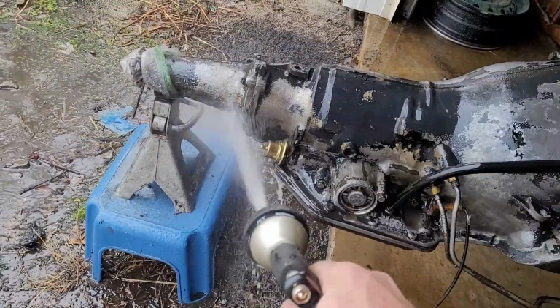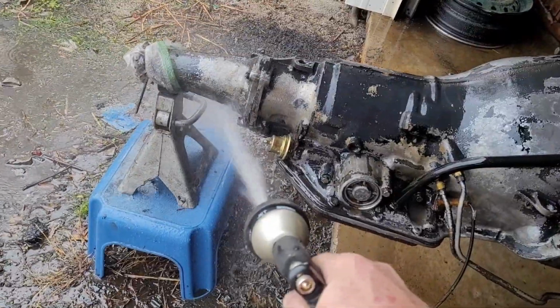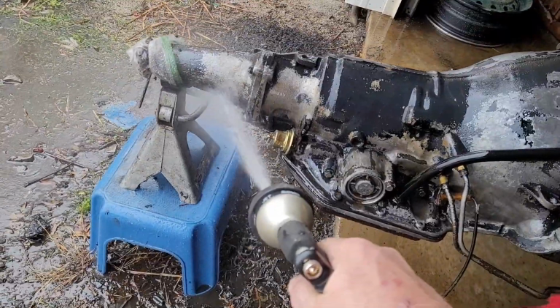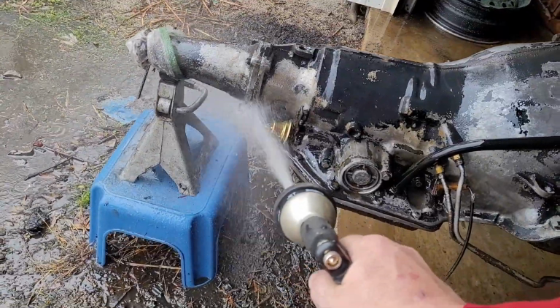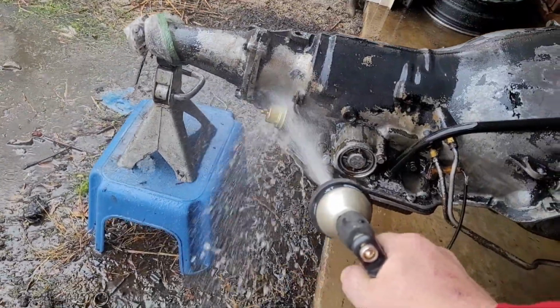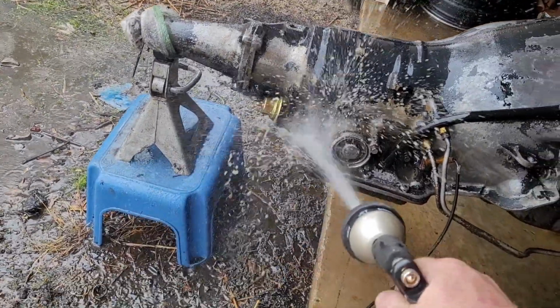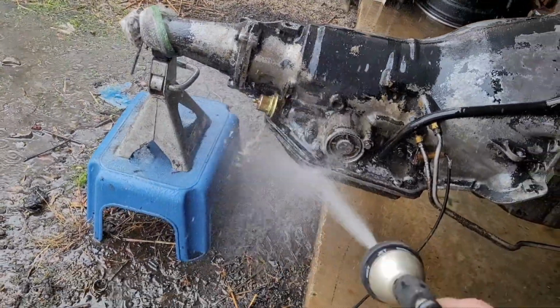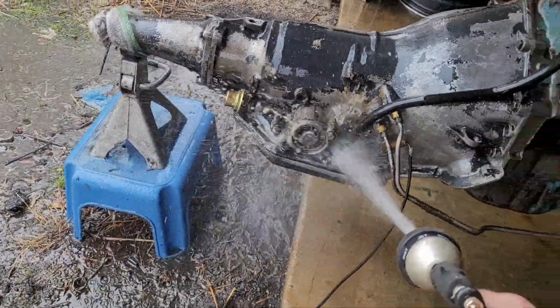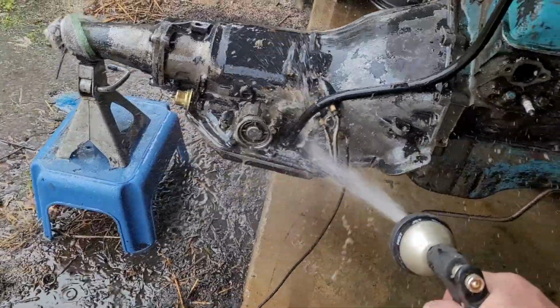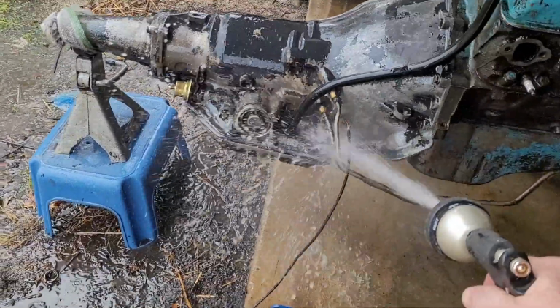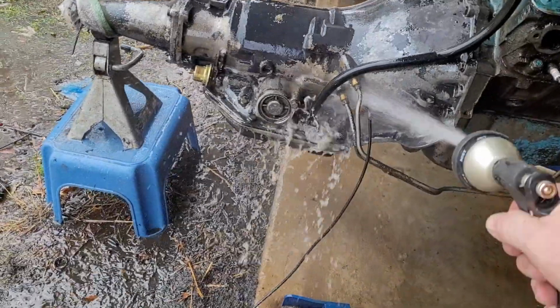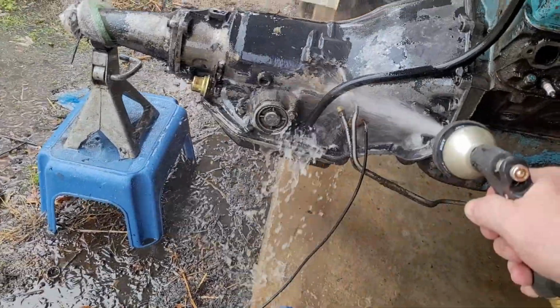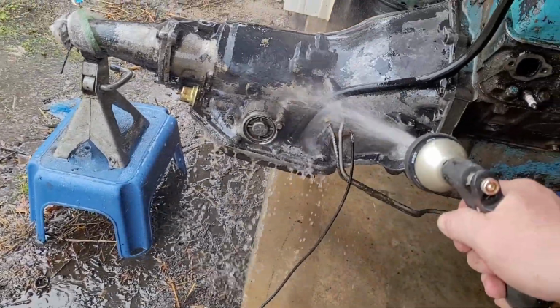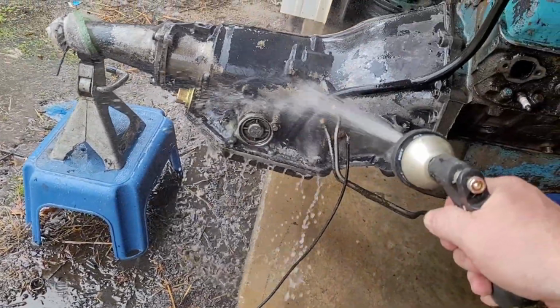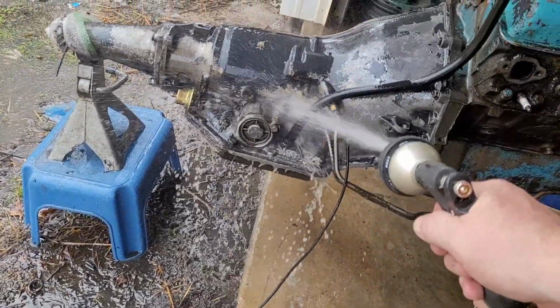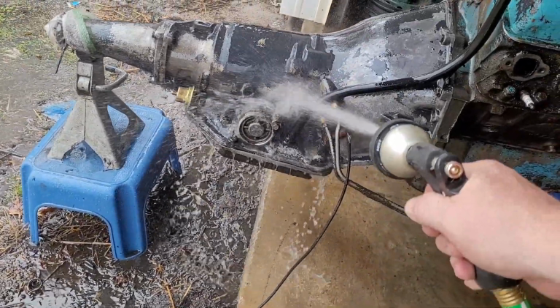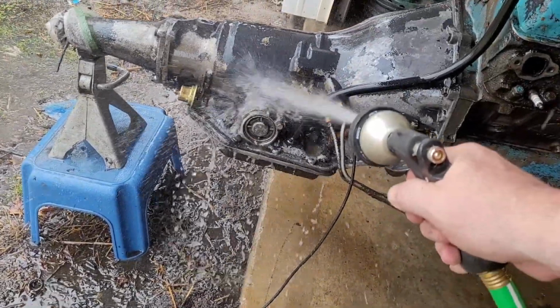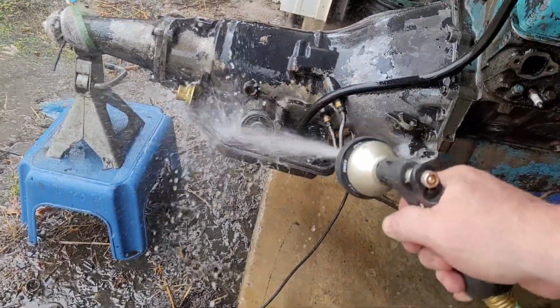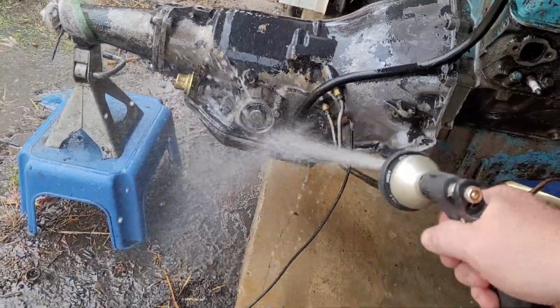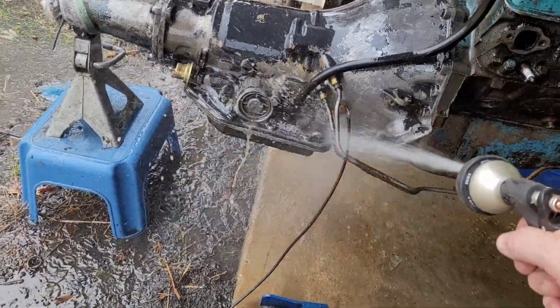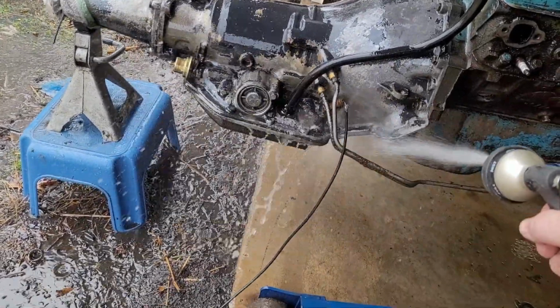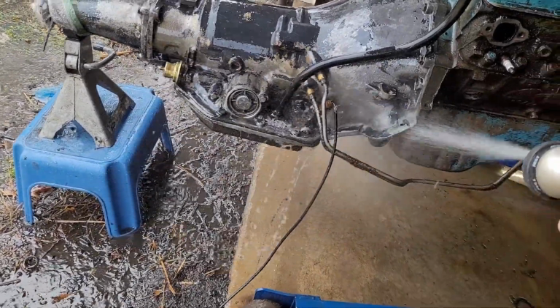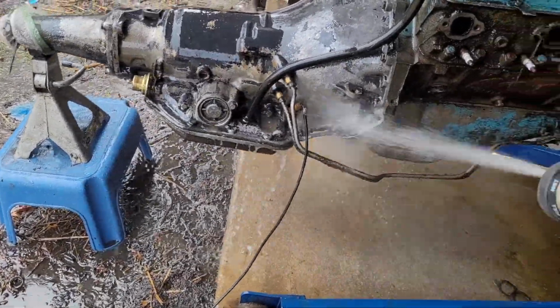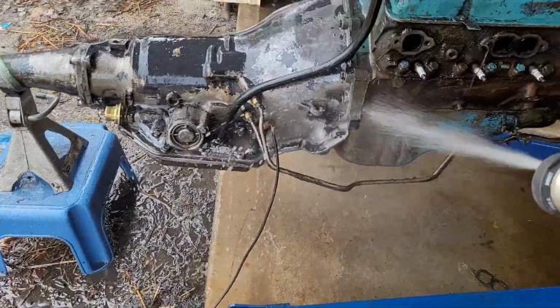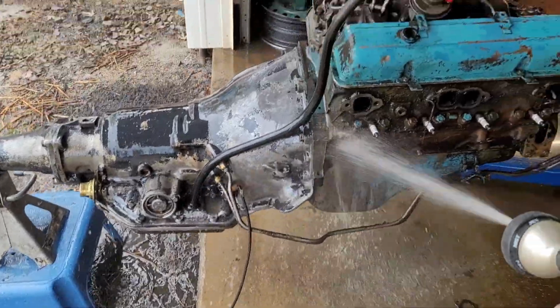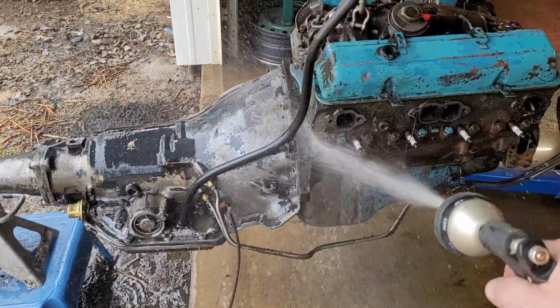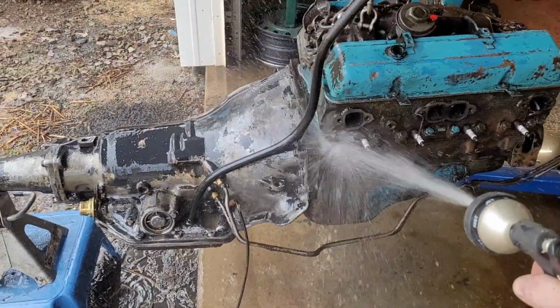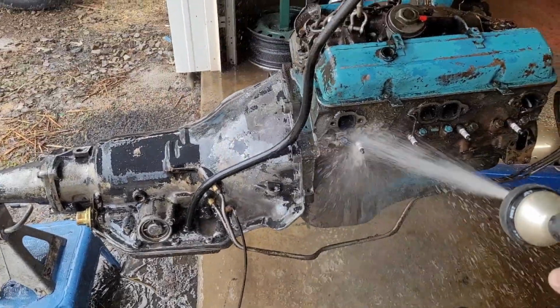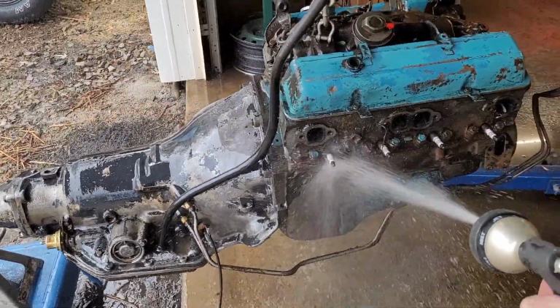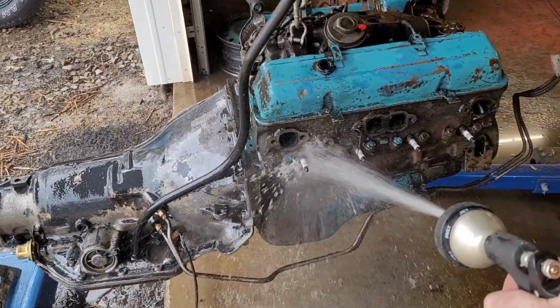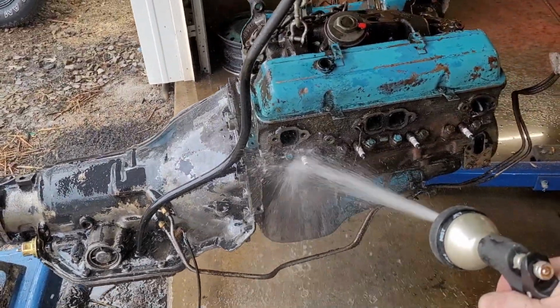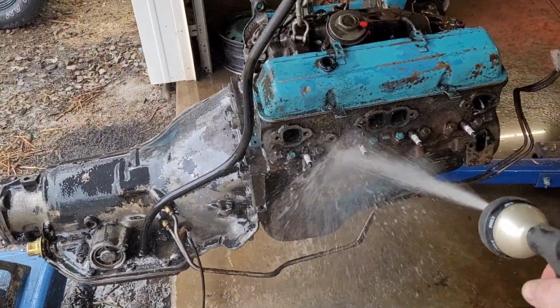Years of baked-on, caked-on gooeyness coming right off, just smooth — and that's just a garden hose, guys. That is not a power washer; that's just a handheld garden hose.